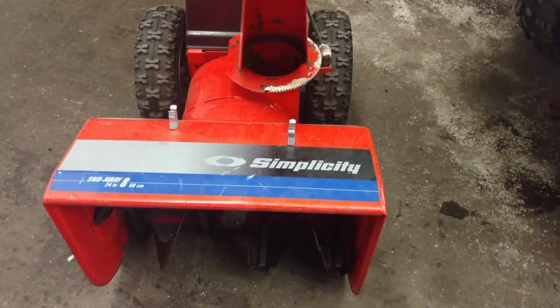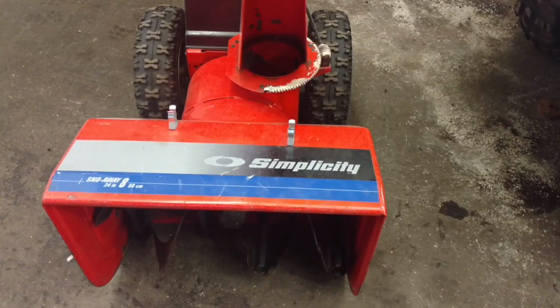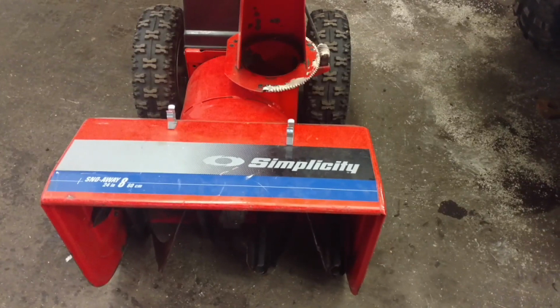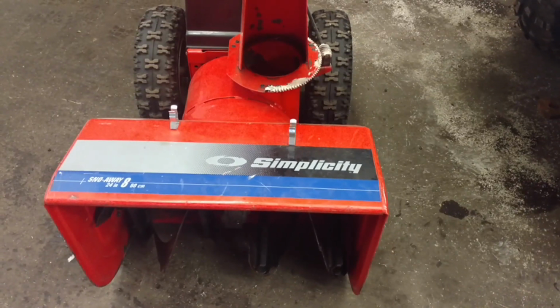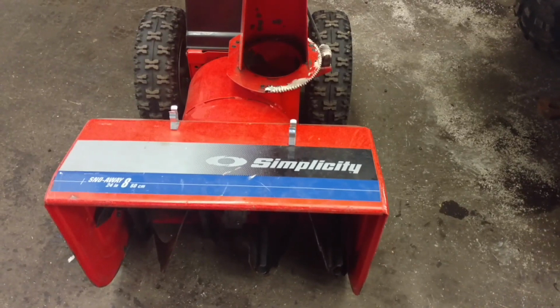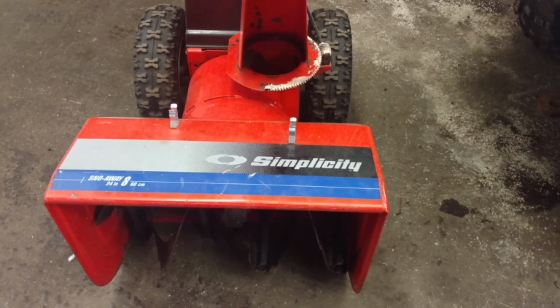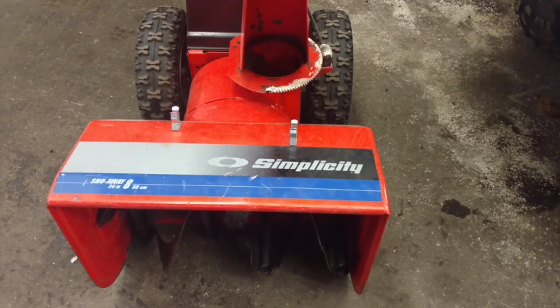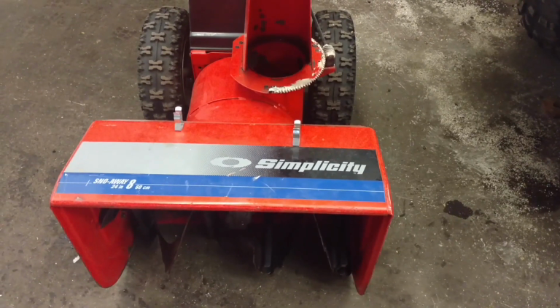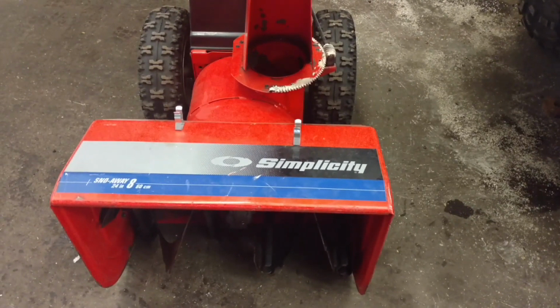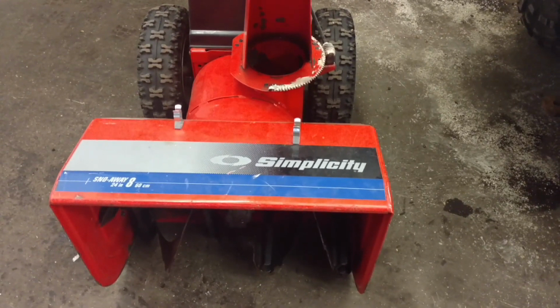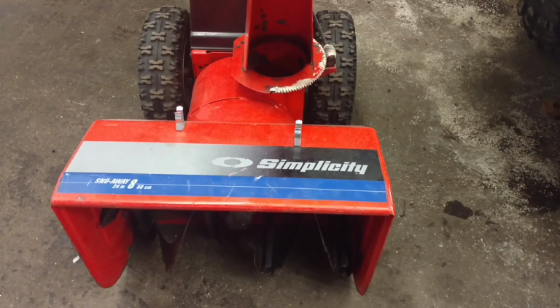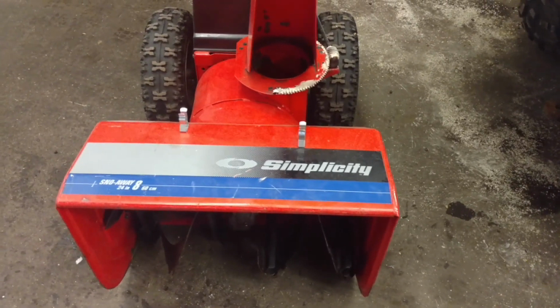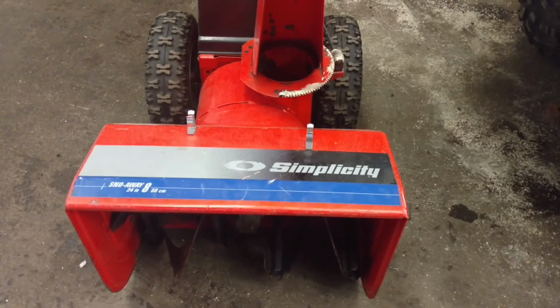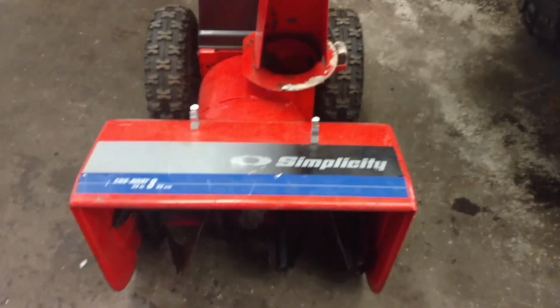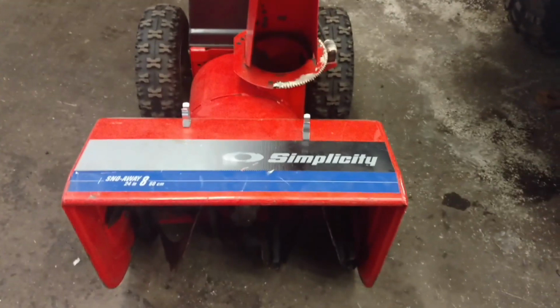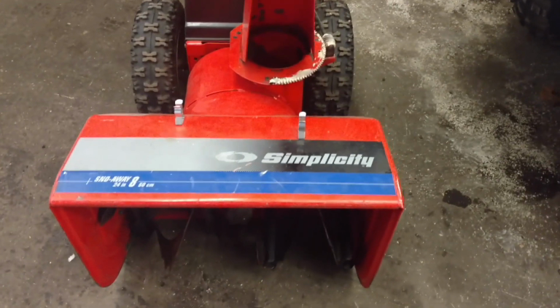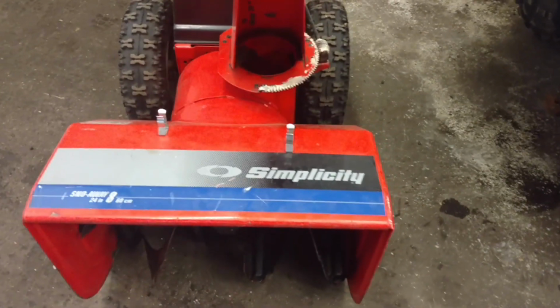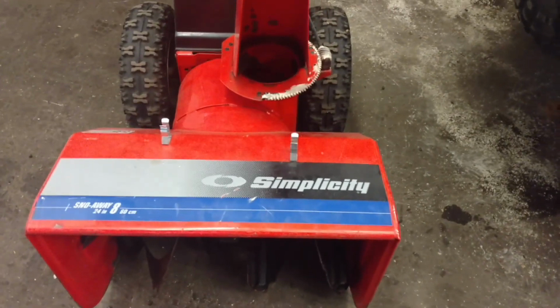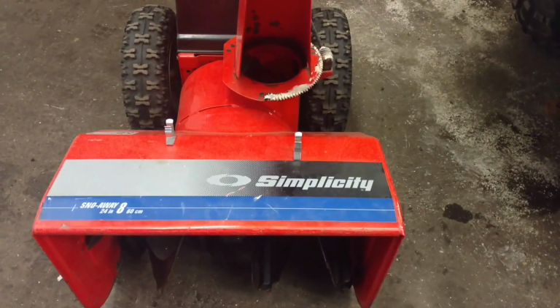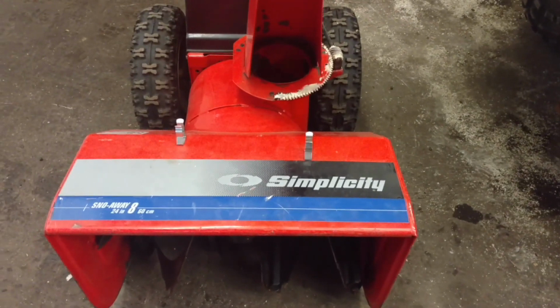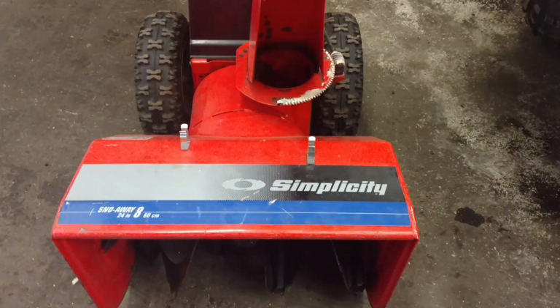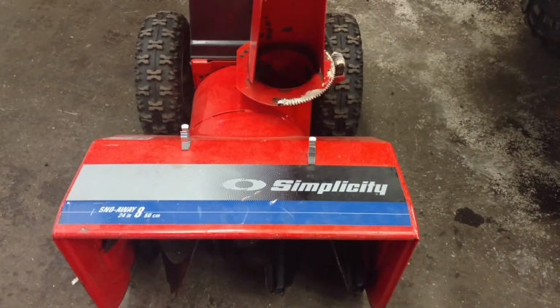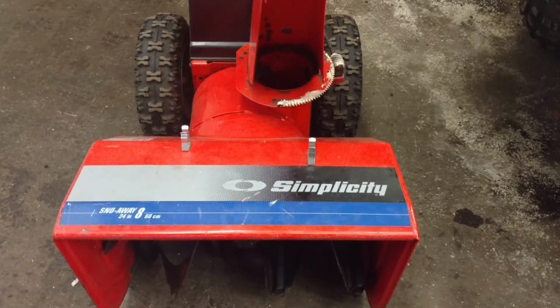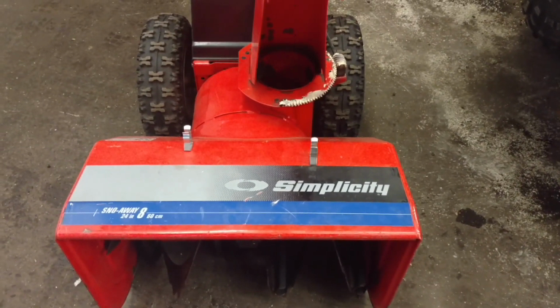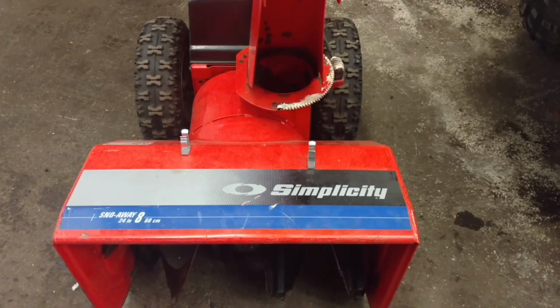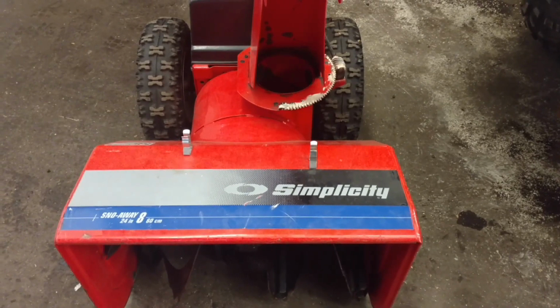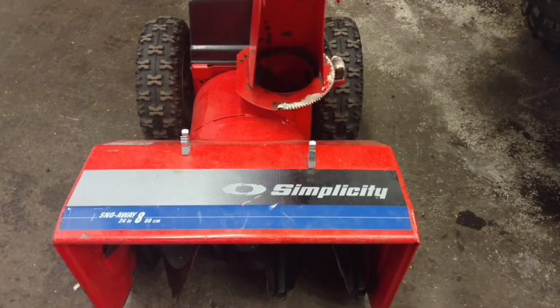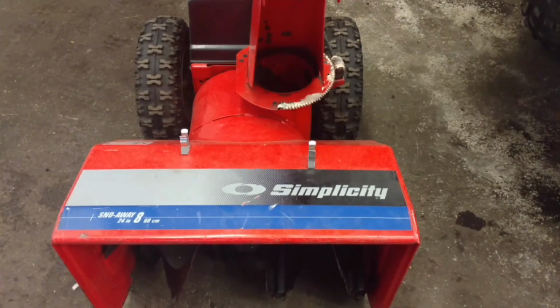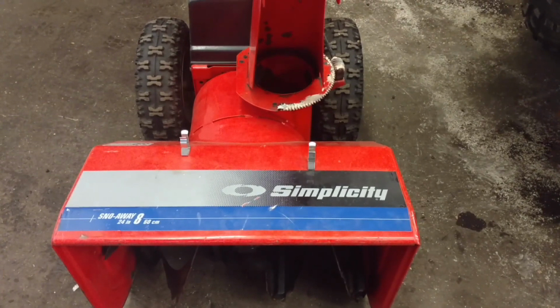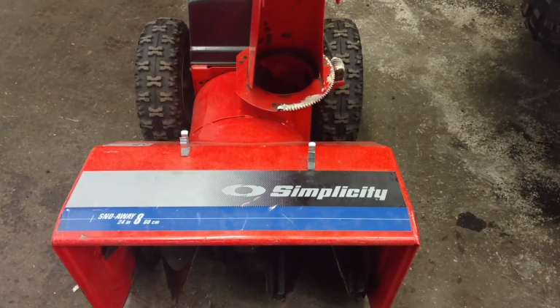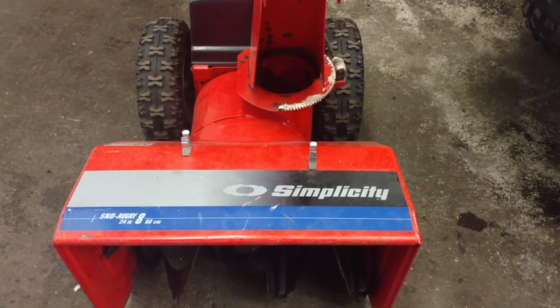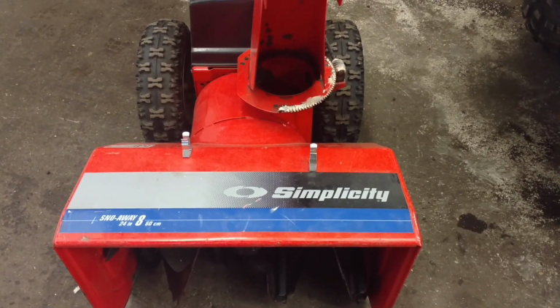This is Kevin from Cofield Sport & Power. Today we're going to talk about changing a shear pin in a Simplicity Snowblower. We've already done one on the Hondas — if you want to see that, just go back and look in our videos.